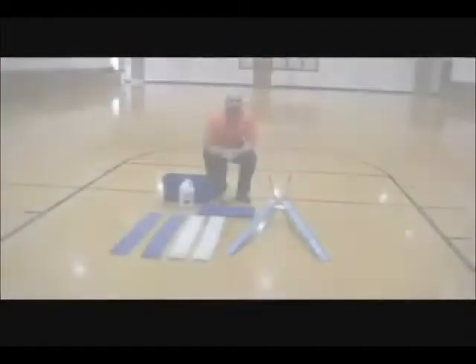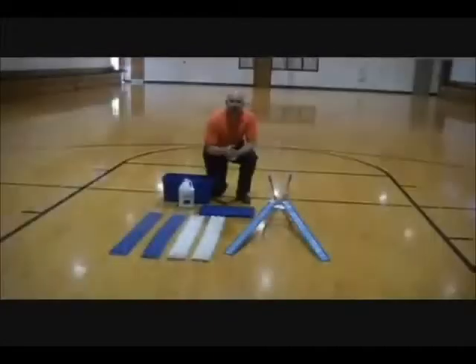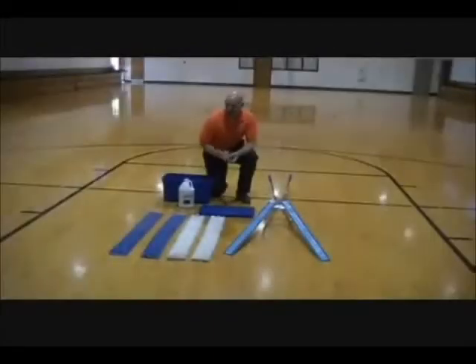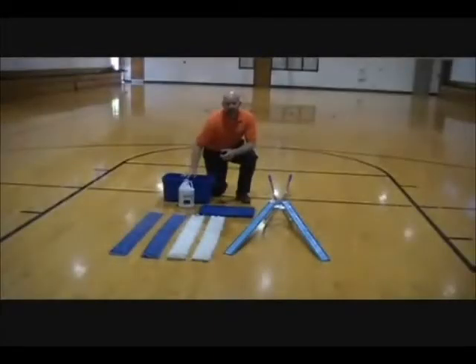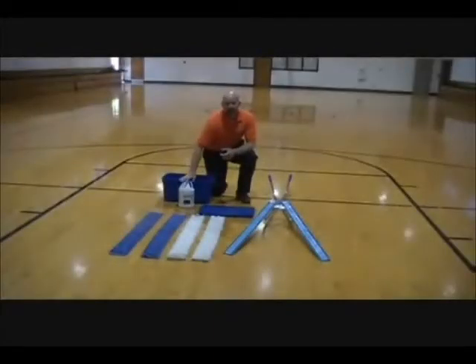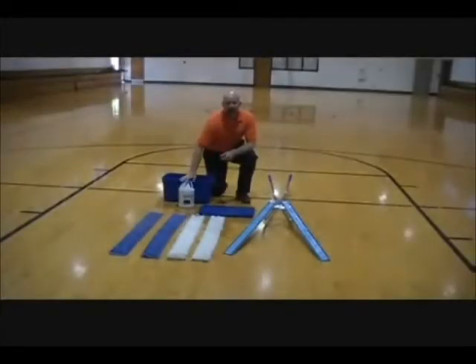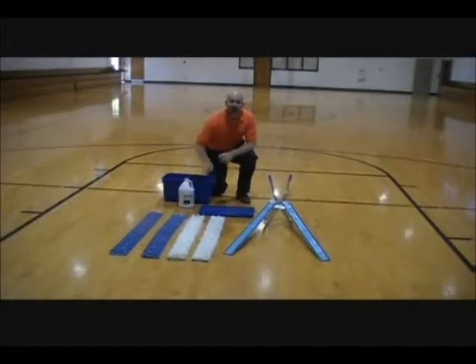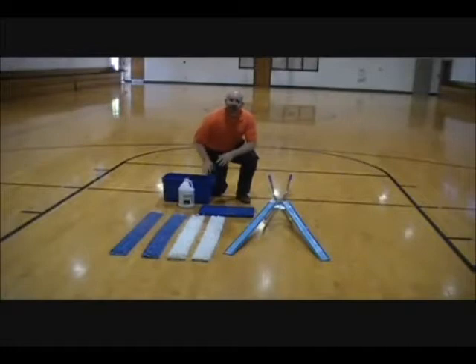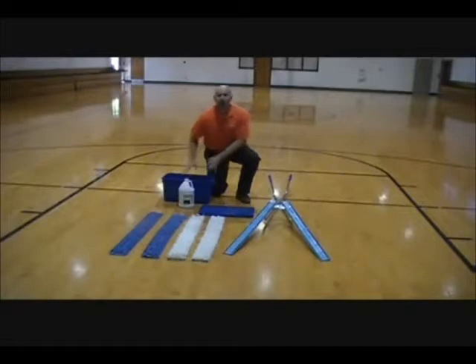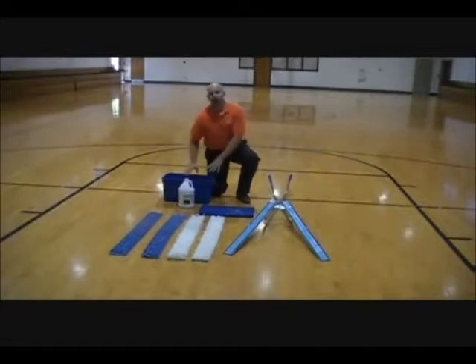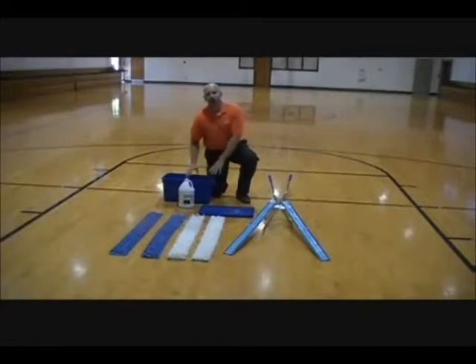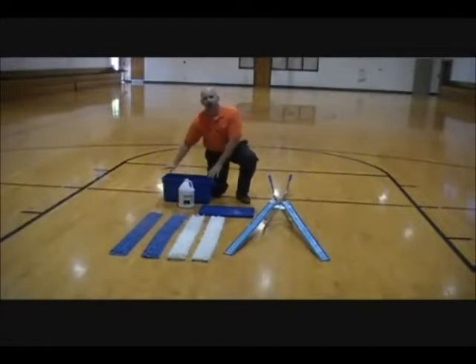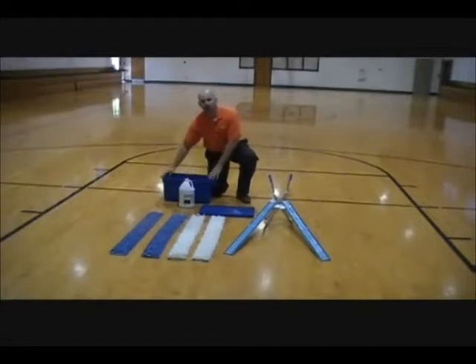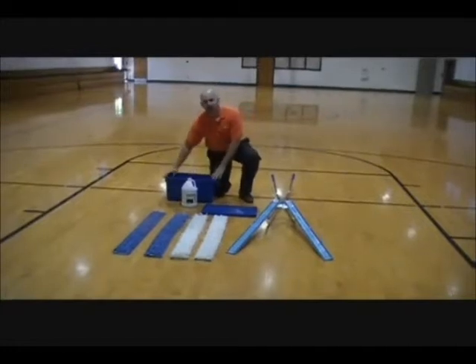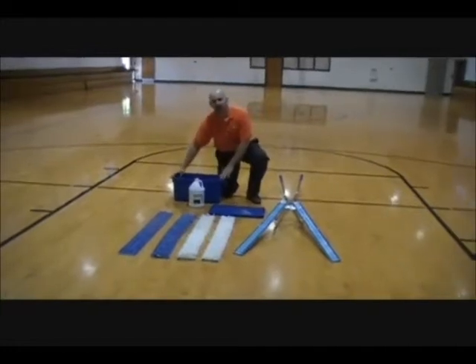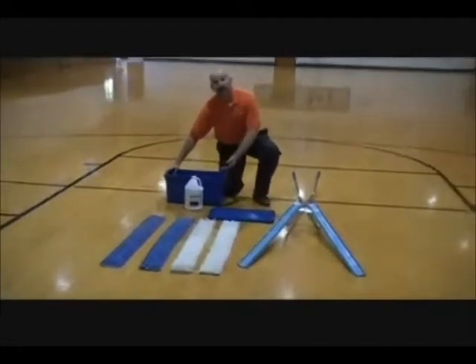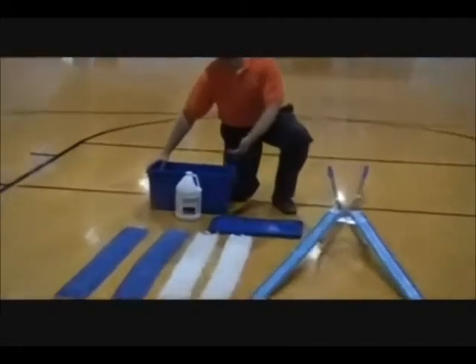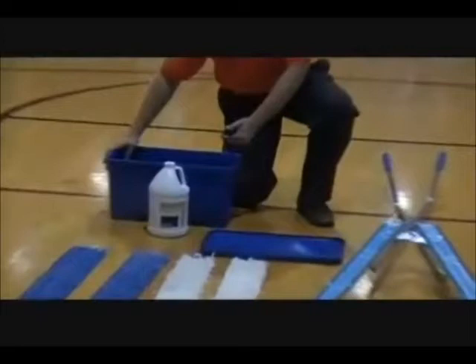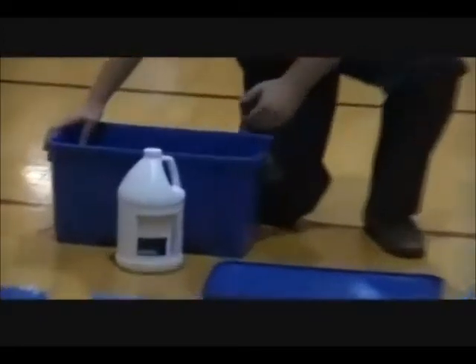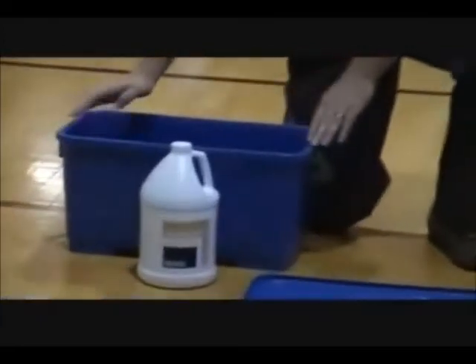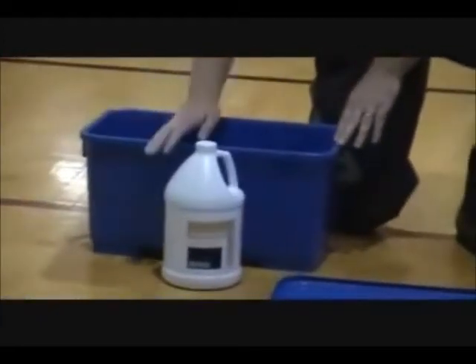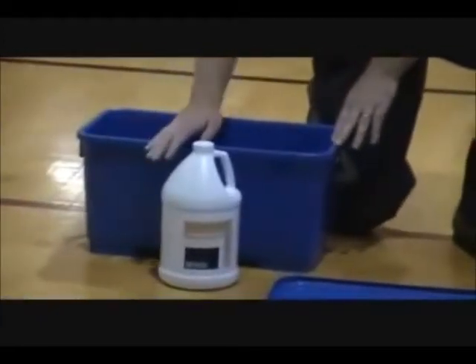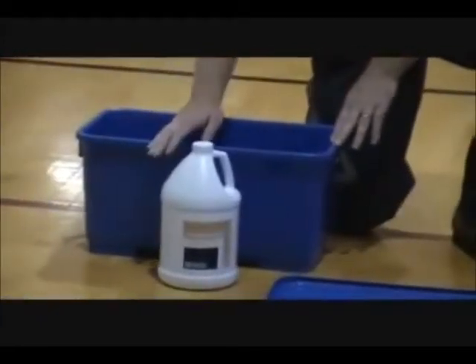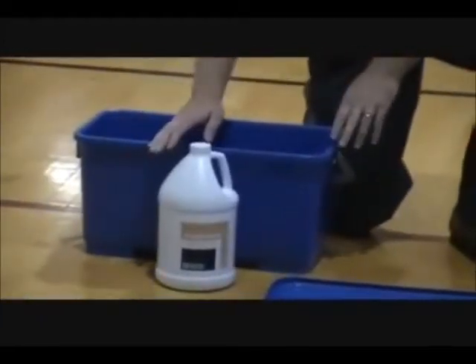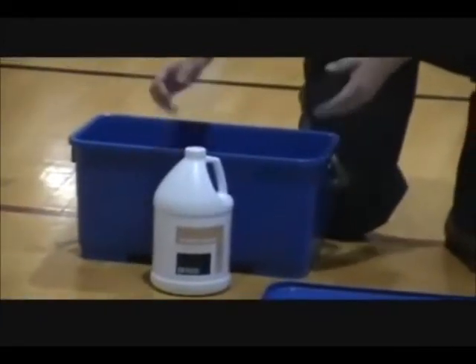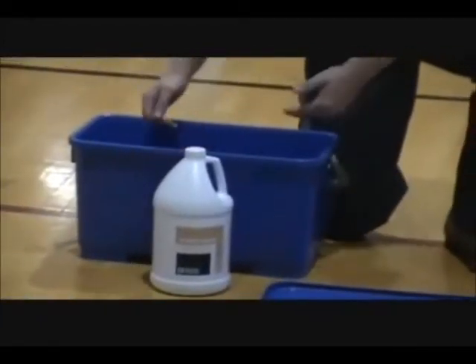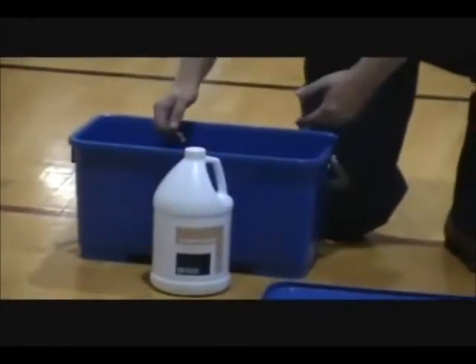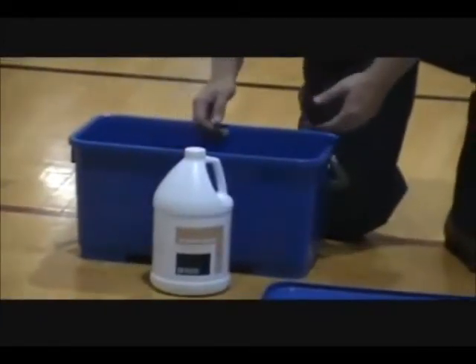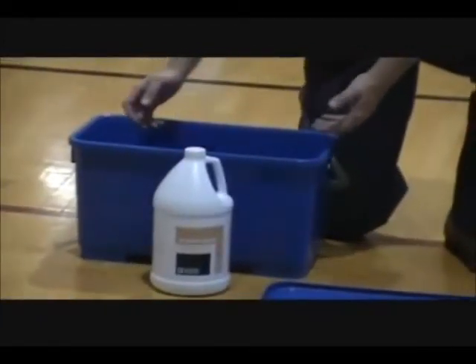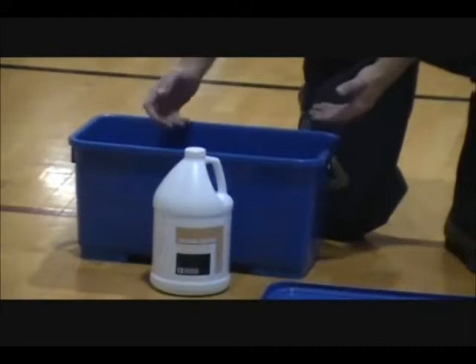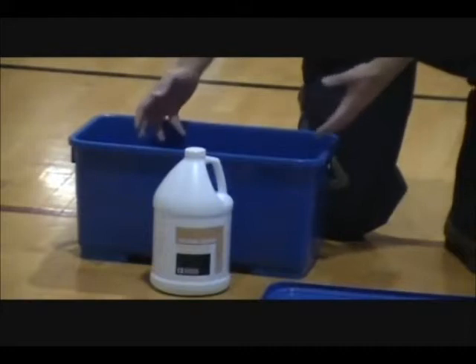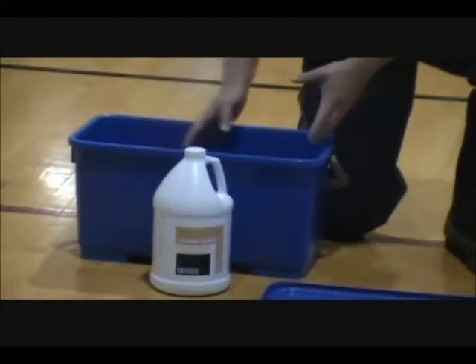First, take the tacking cleaner and add one gallon of water to the pre-treatment bucket, along with one quart of the tacking cleaner. The tacking cleaner is already mixed in the bucket.